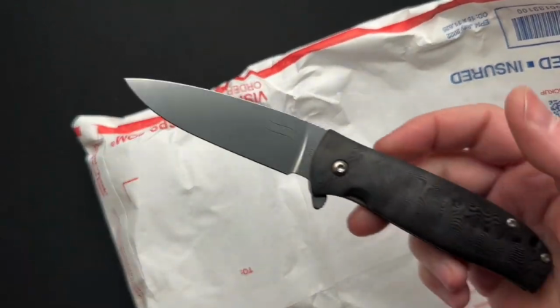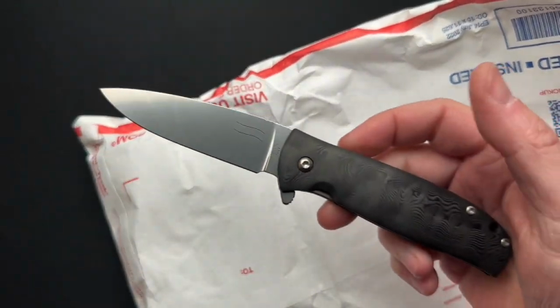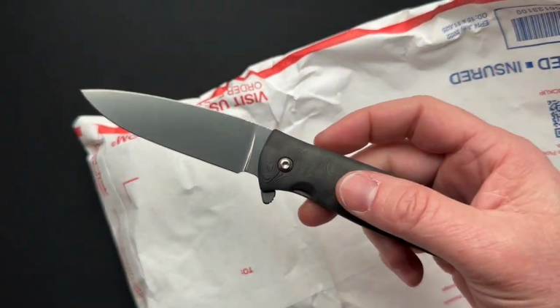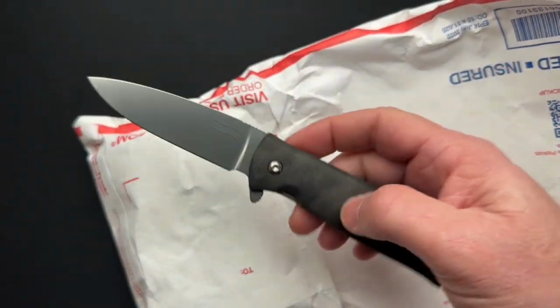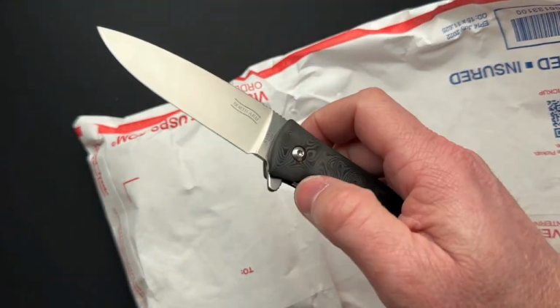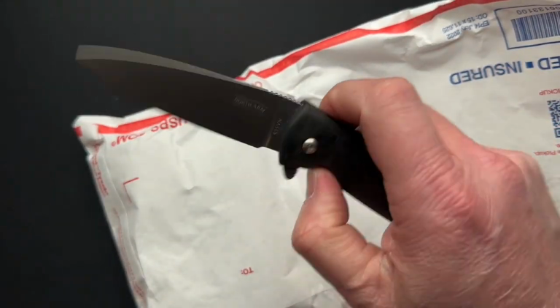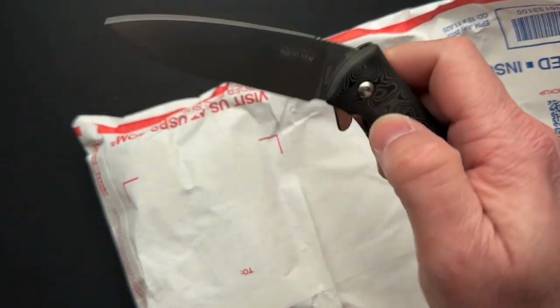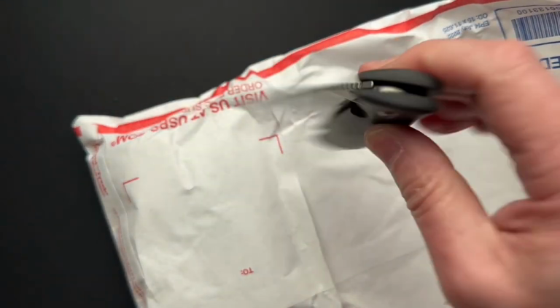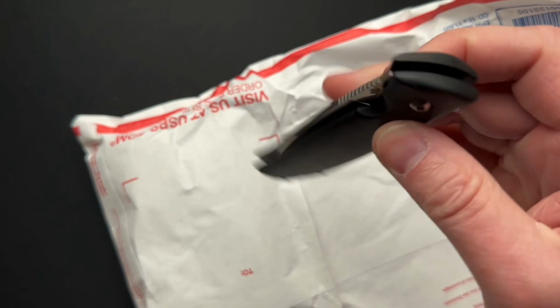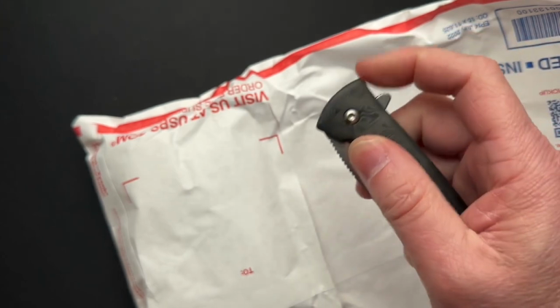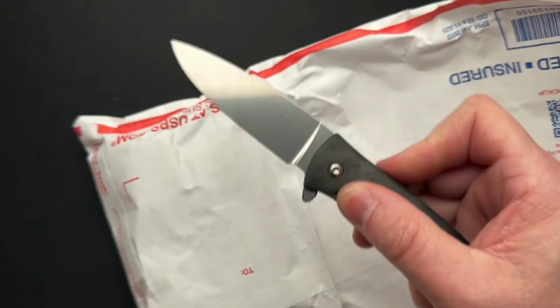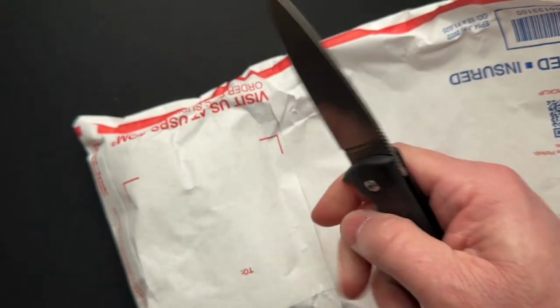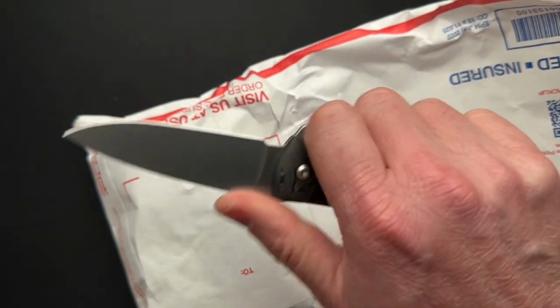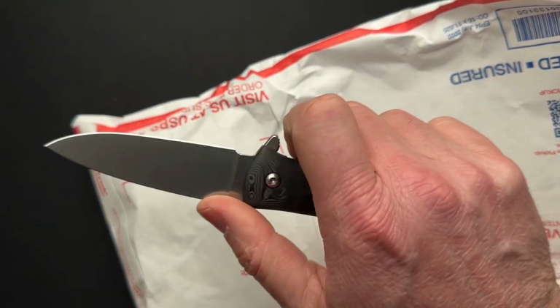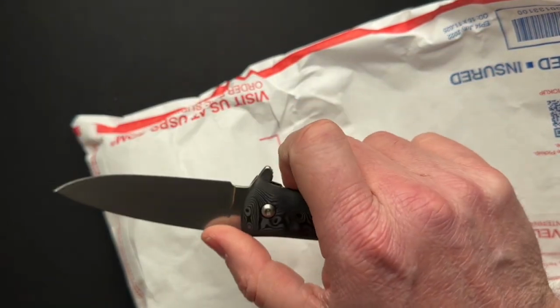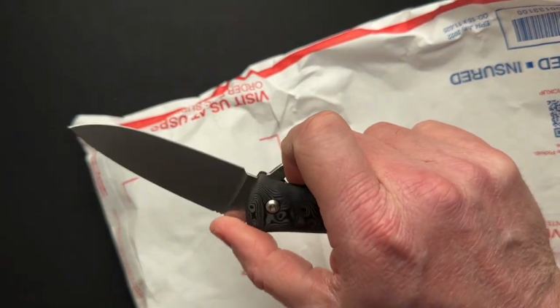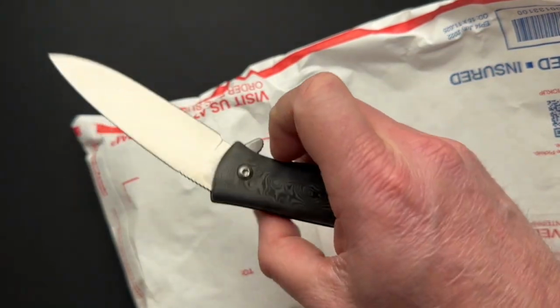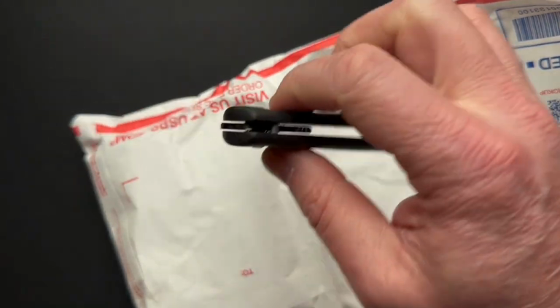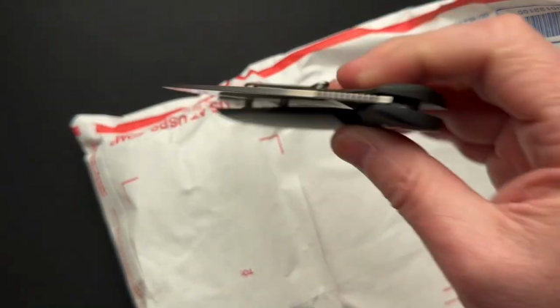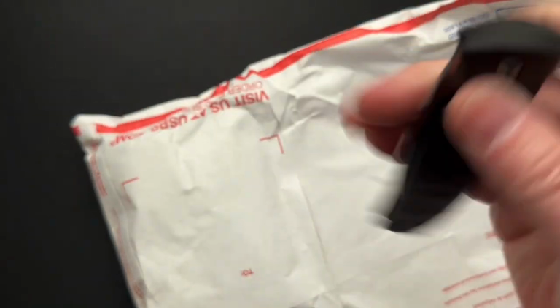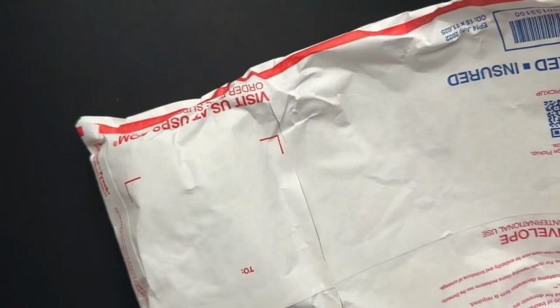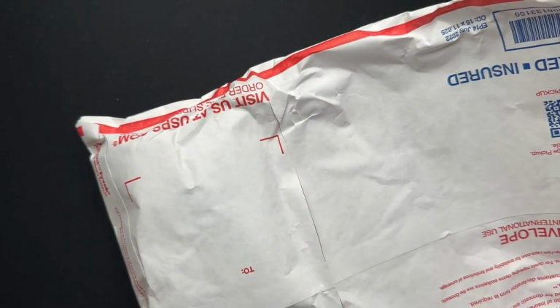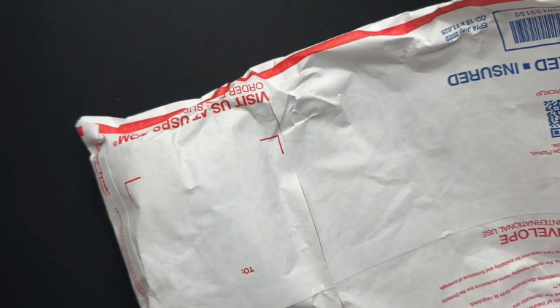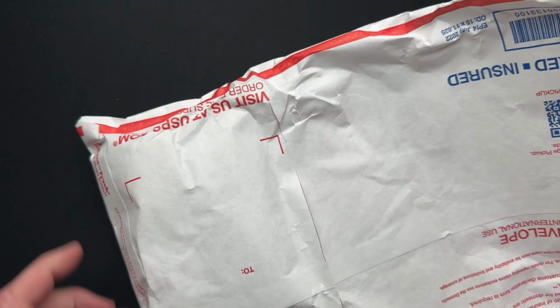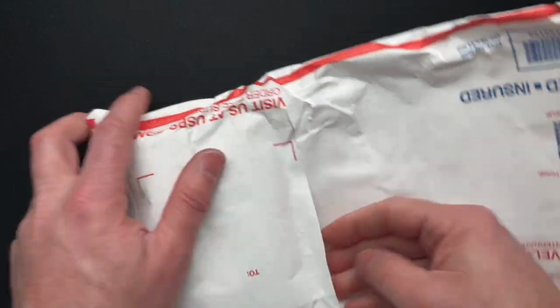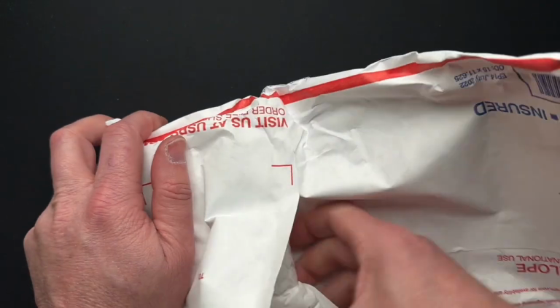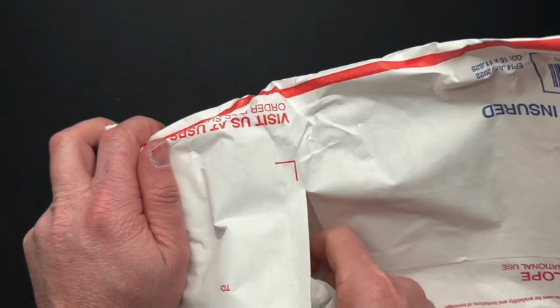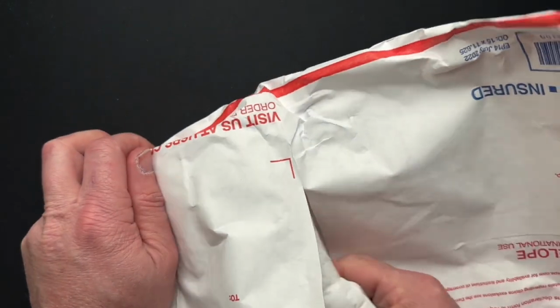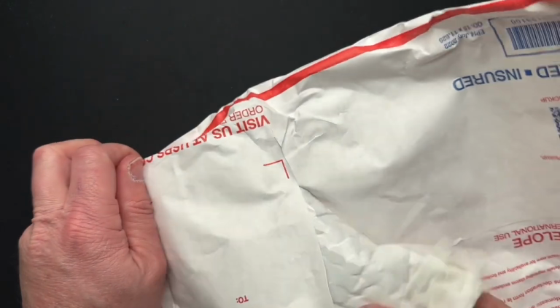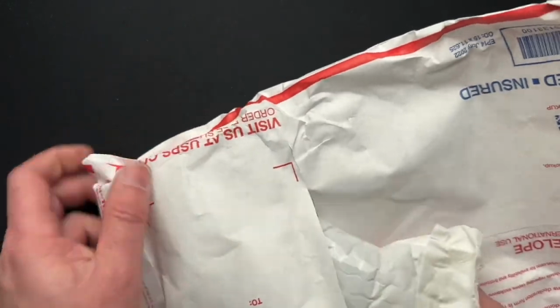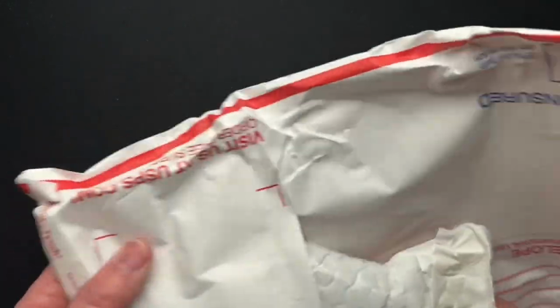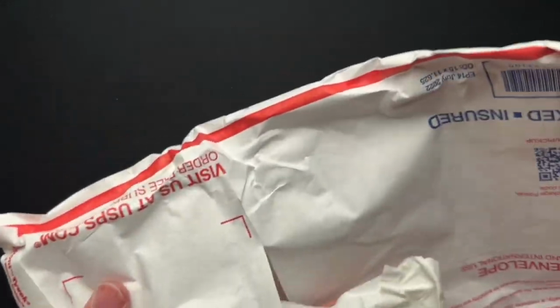This is the North Arms Skaha — super cool knife. There are three in this particular configuration that Alex over at the Watch and Cut channel helped put together.